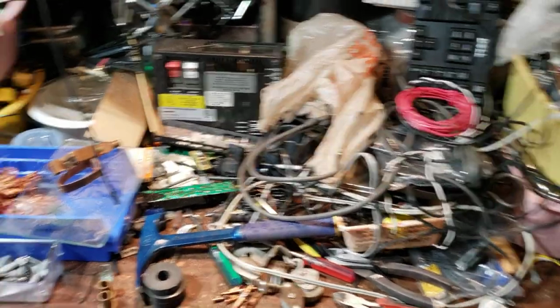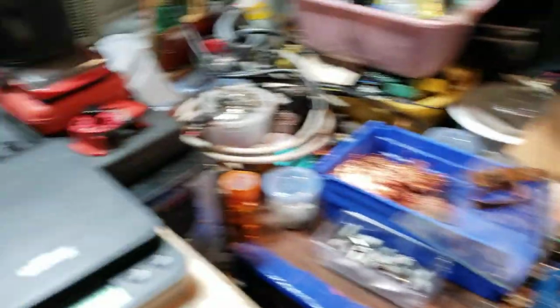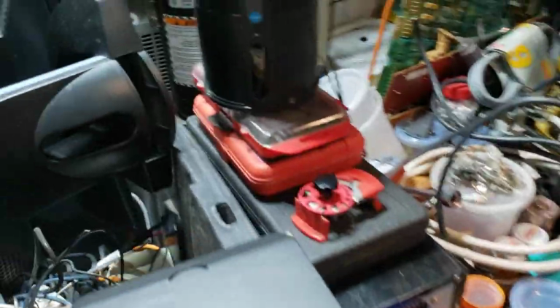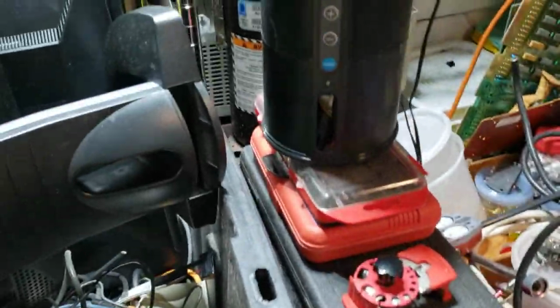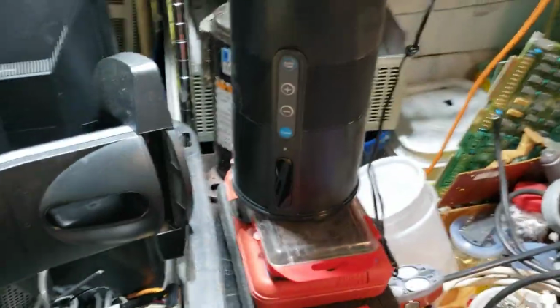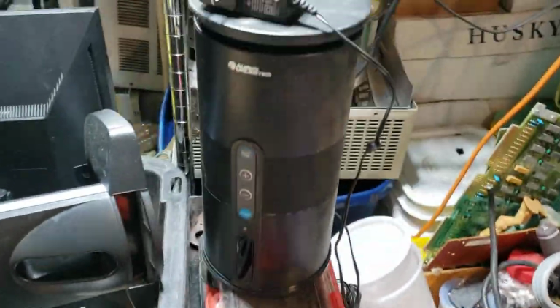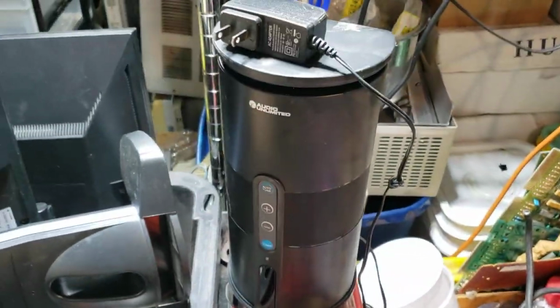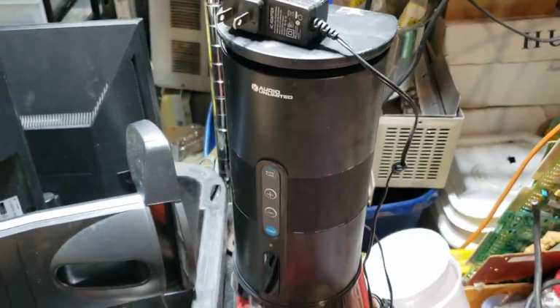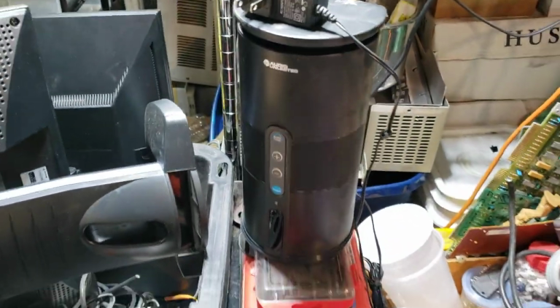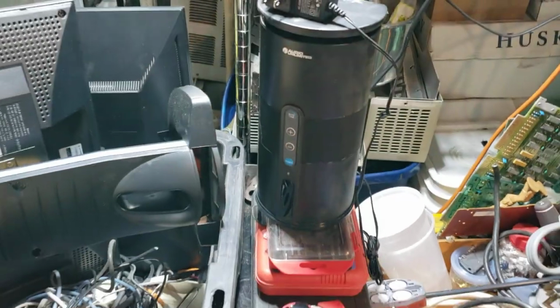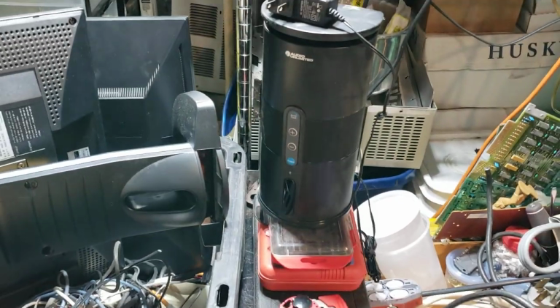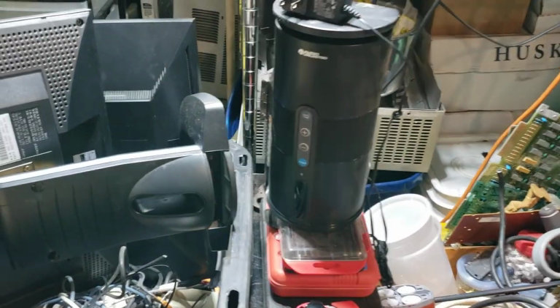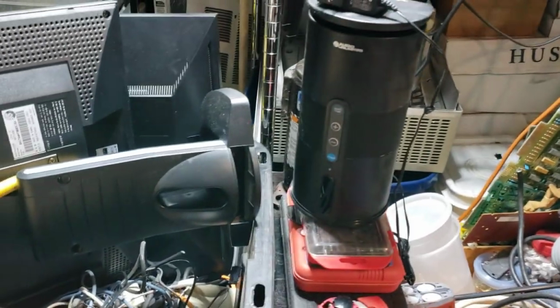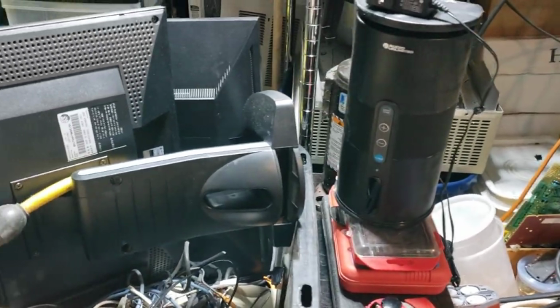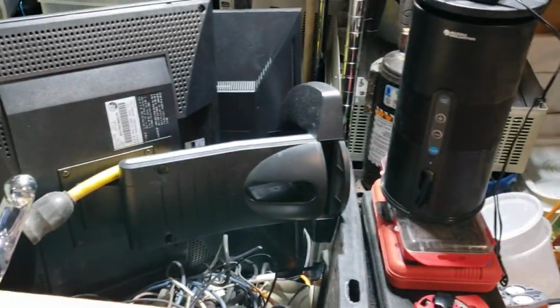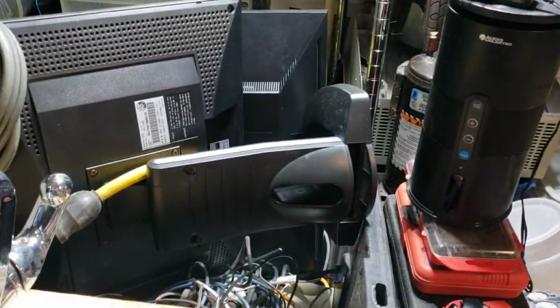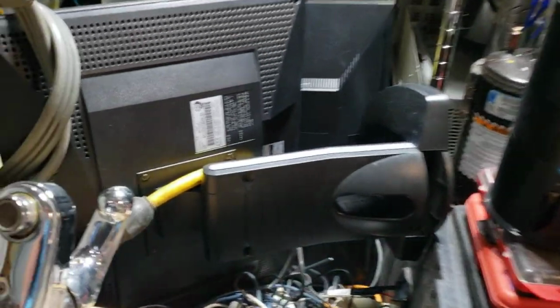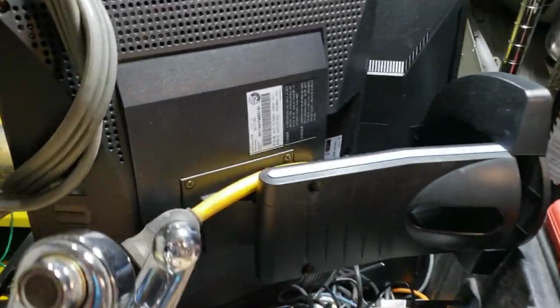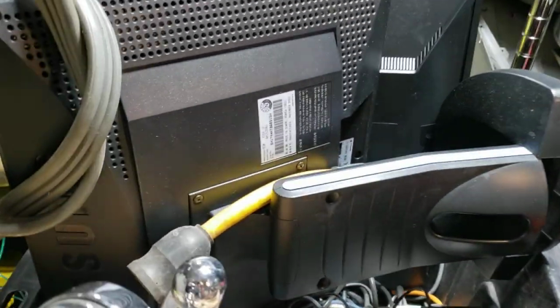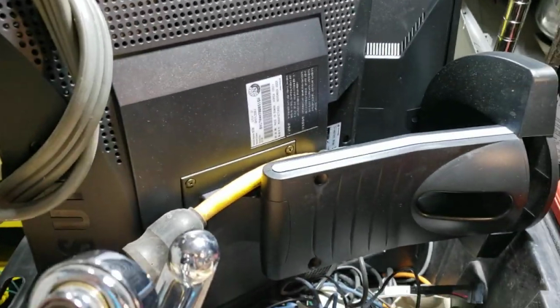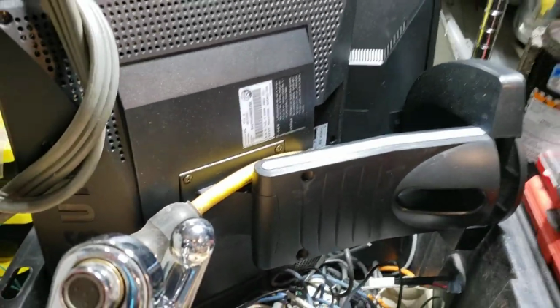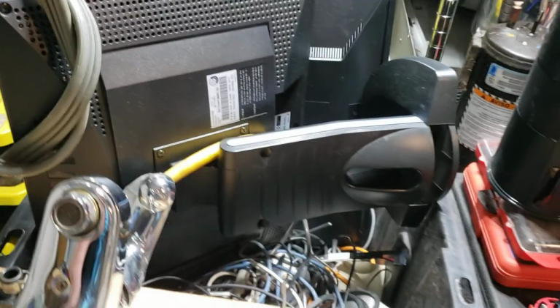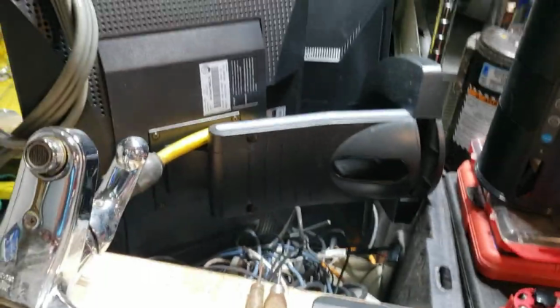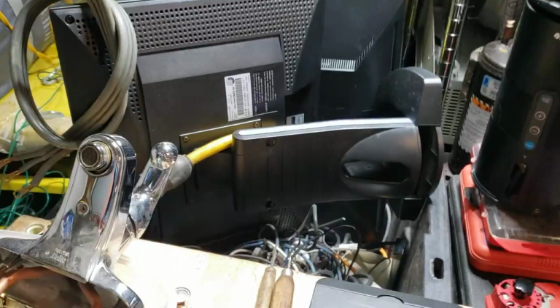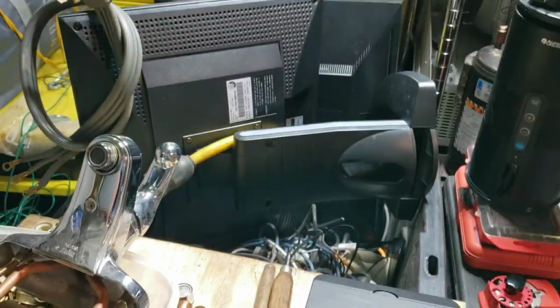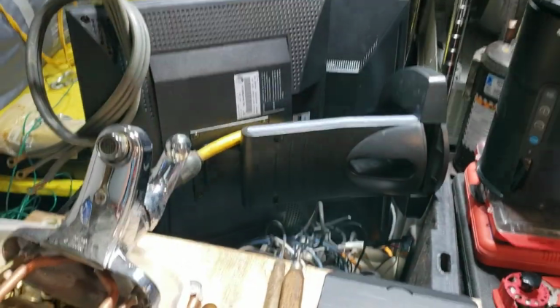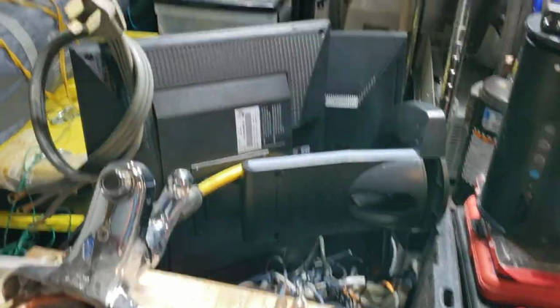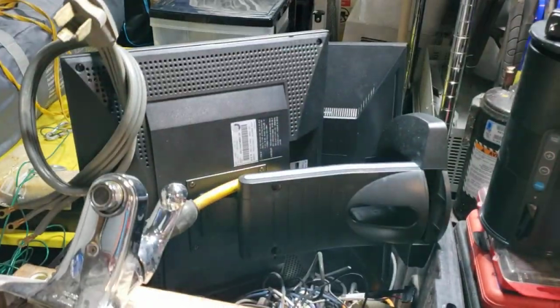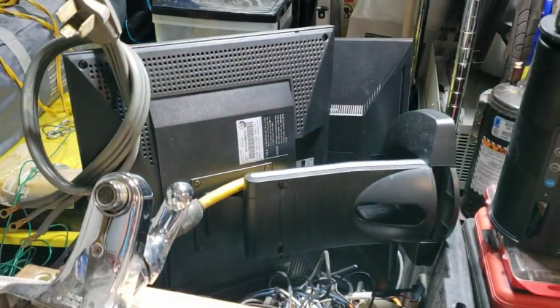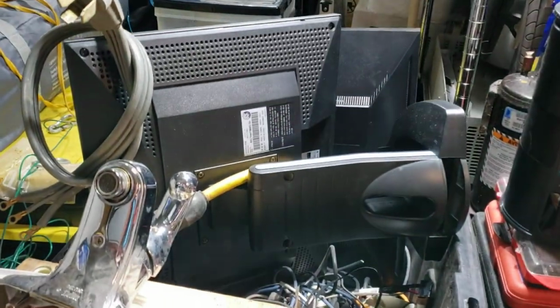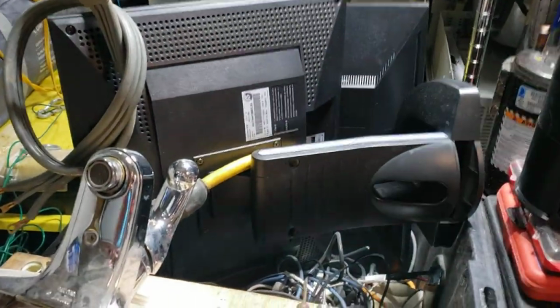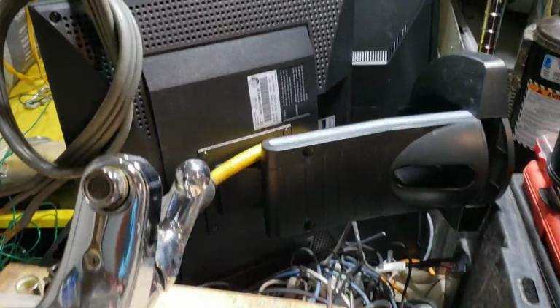Oh yeah, and I got this — a handy dandy speaker. We're gonna find out if that works today, get some music out here or something. I'll take those apart. Monitors — ugh, I have so many monitors right now.